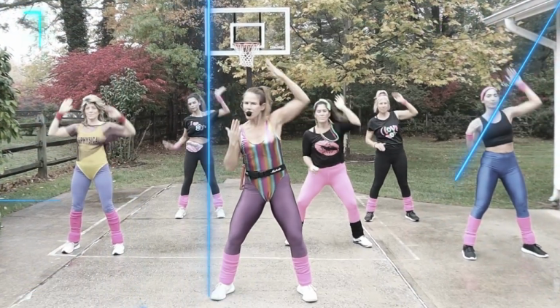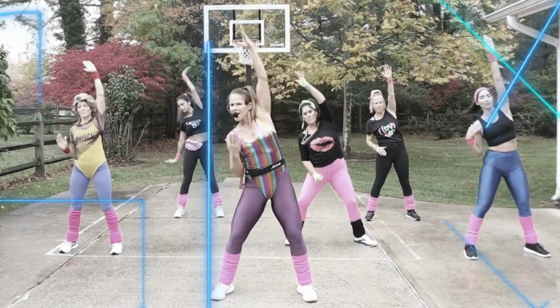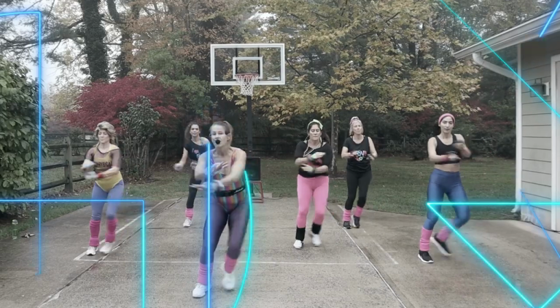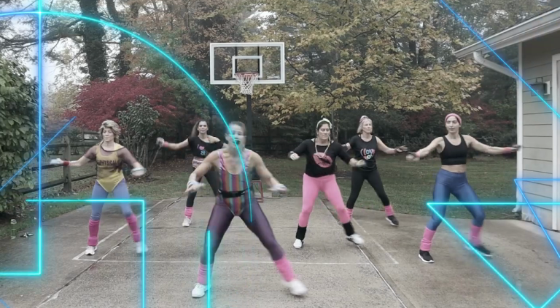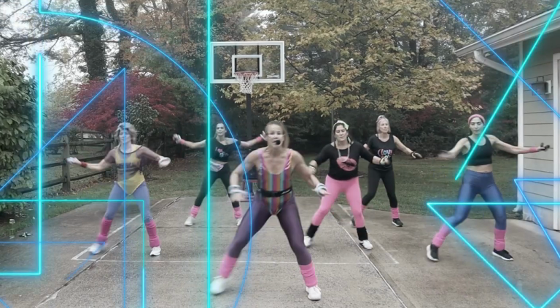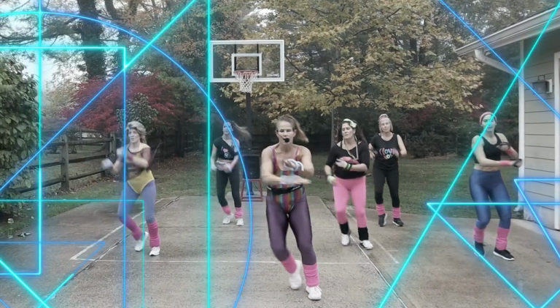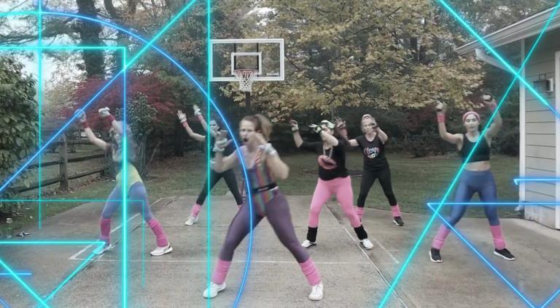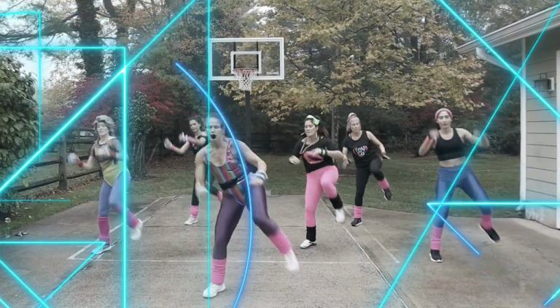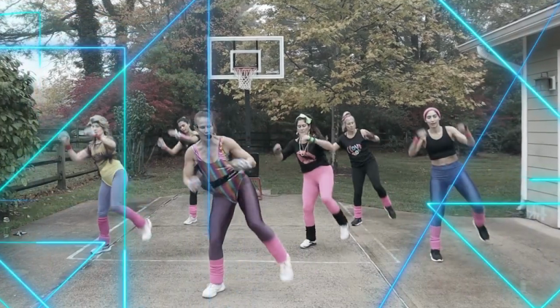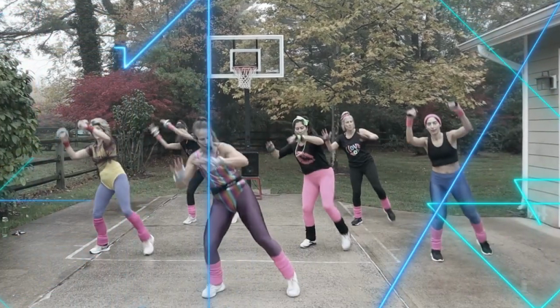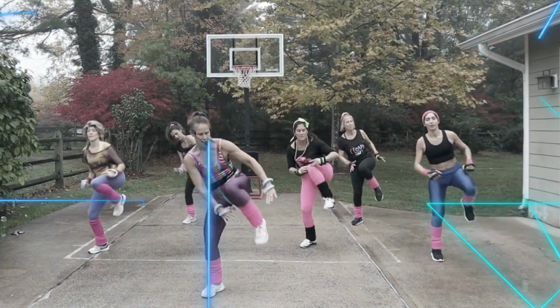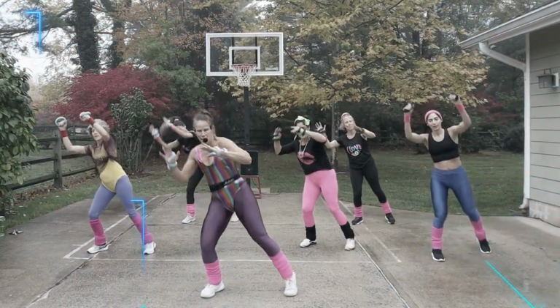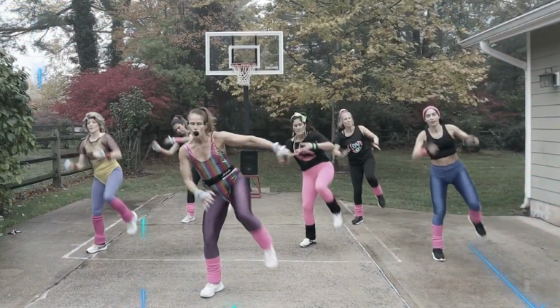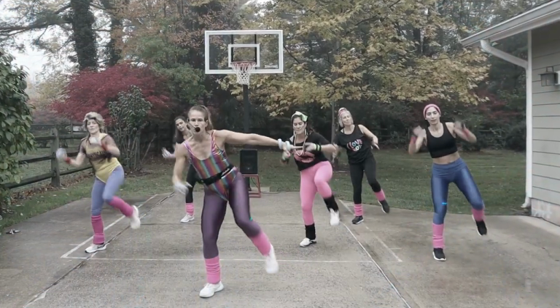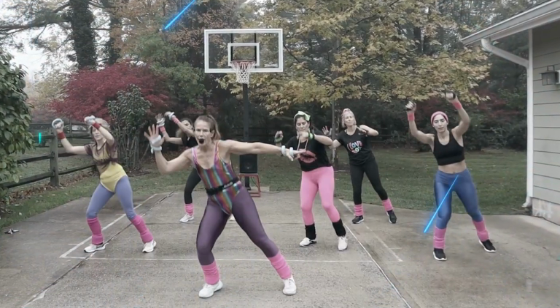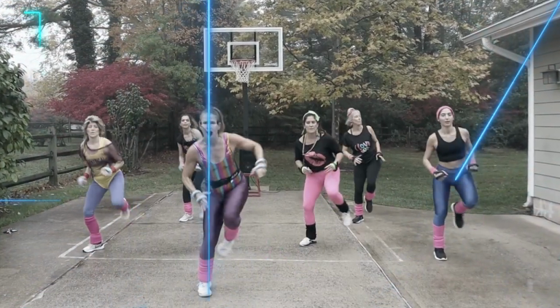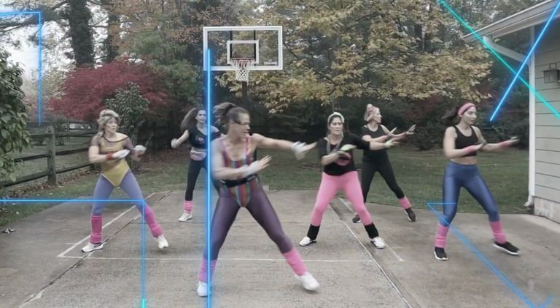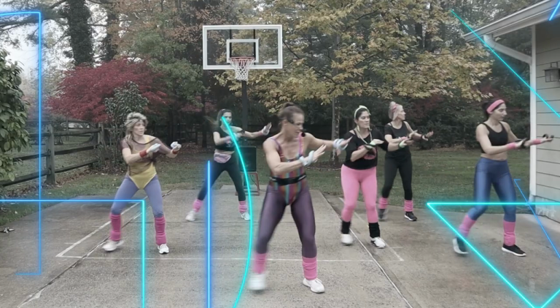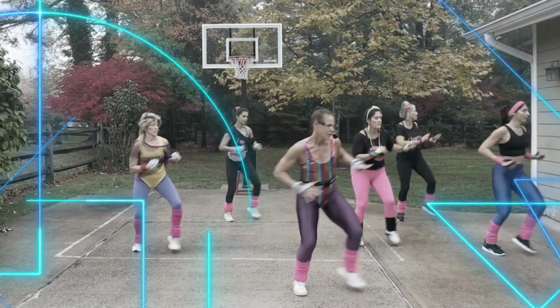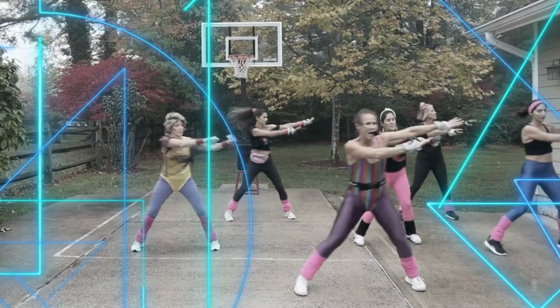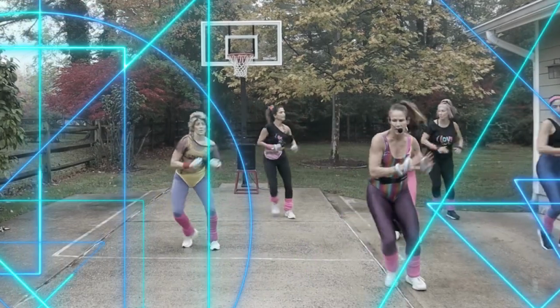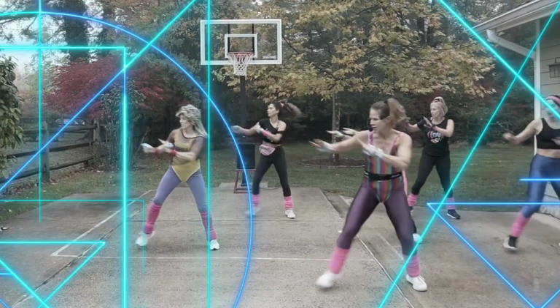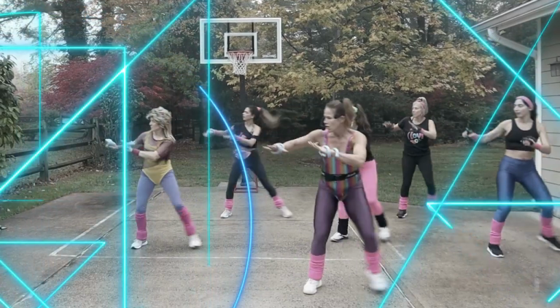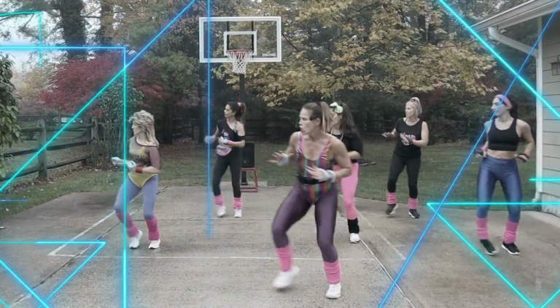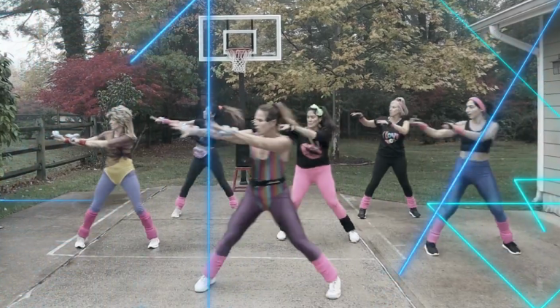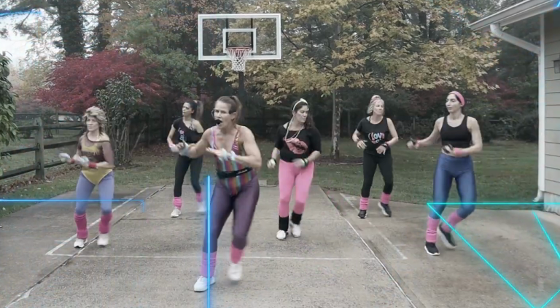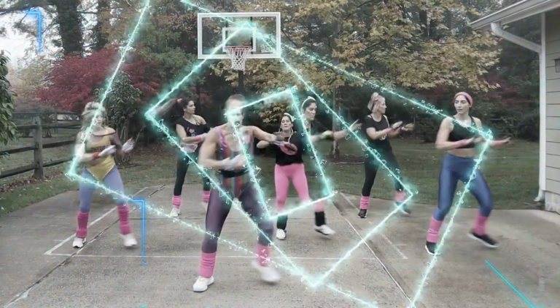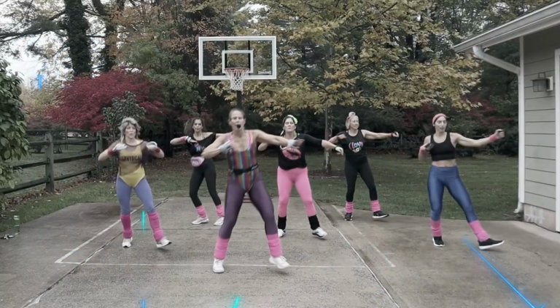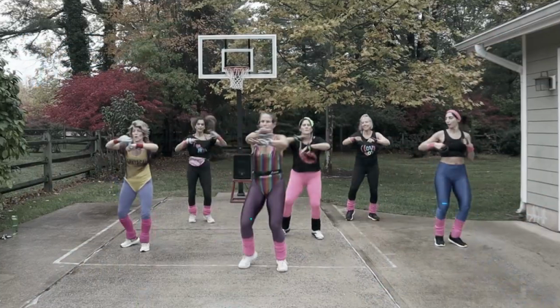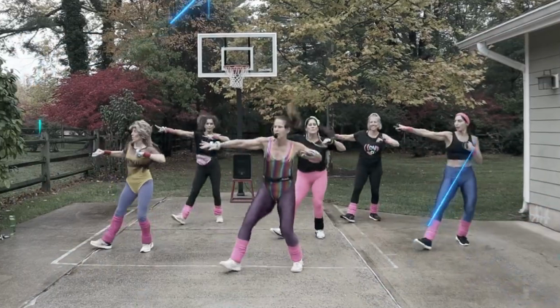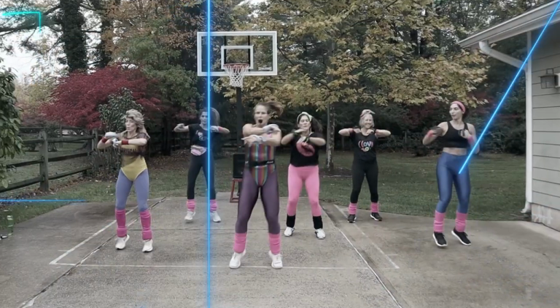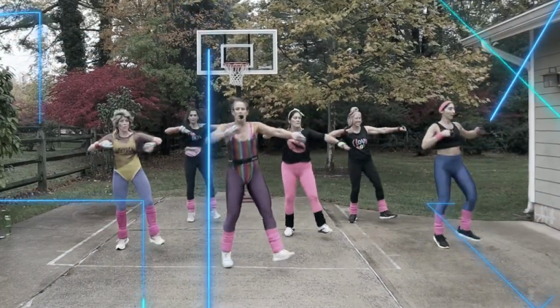We're going to be including ankle weights, two to three pounds, and wrist weights that are one pound each. We're moving to the beat so it's going to be a lot of fun, and I'm keeping the moves minimal so that you just see a lot of repetition.